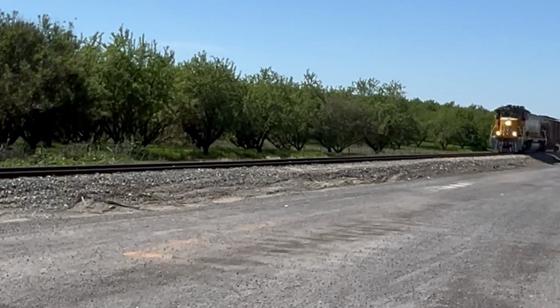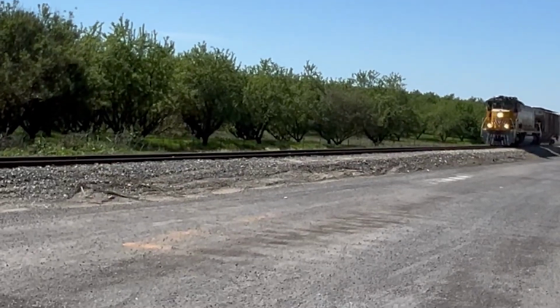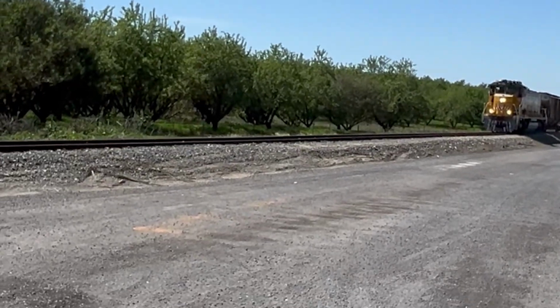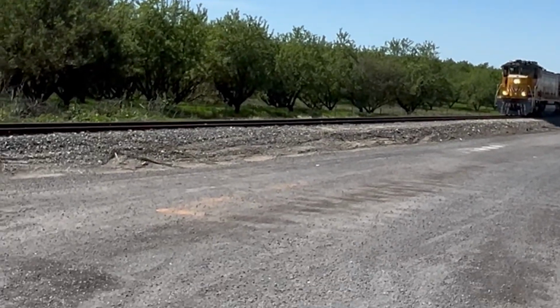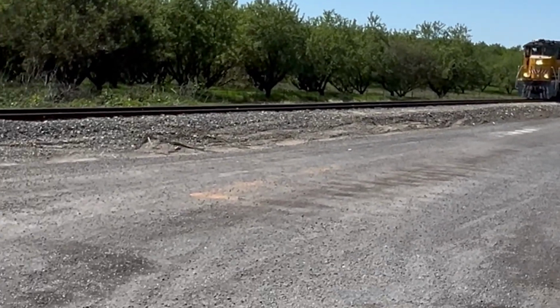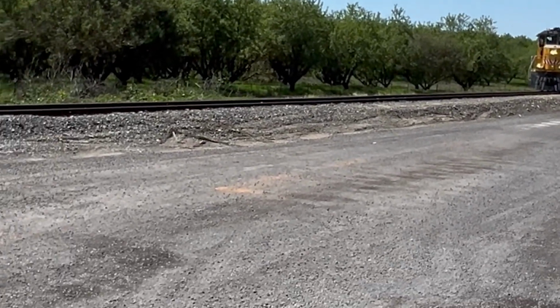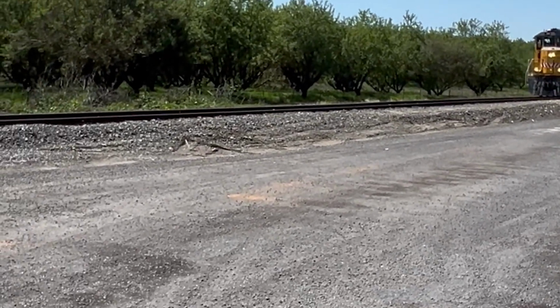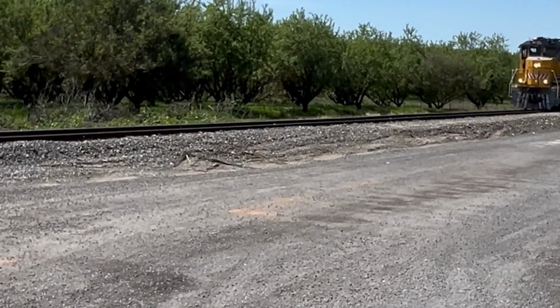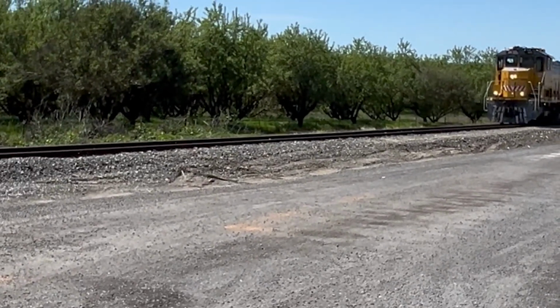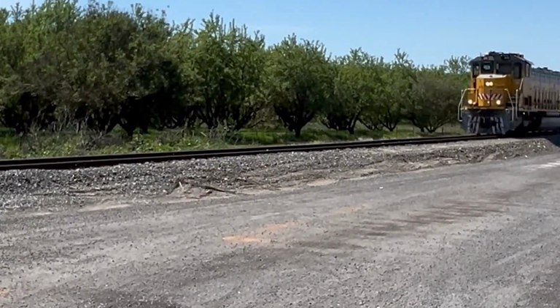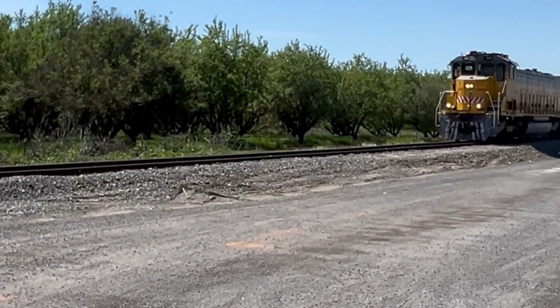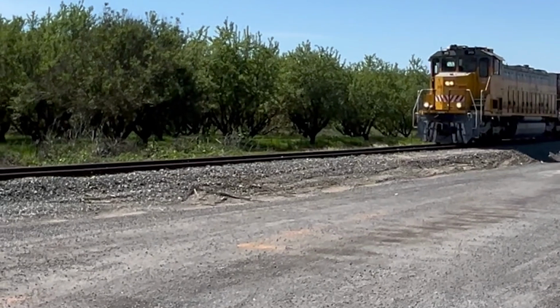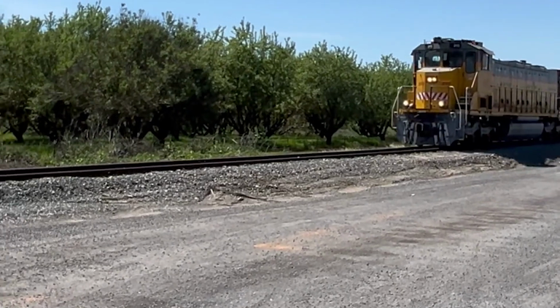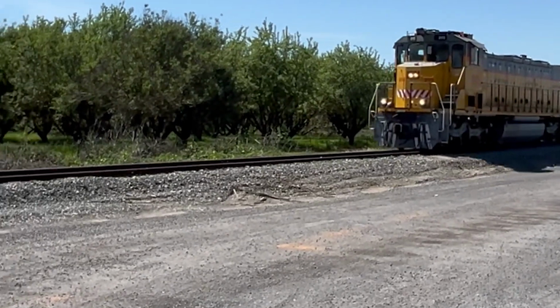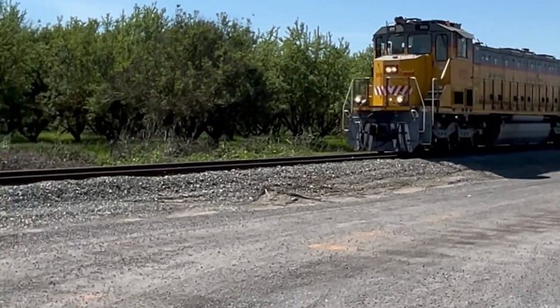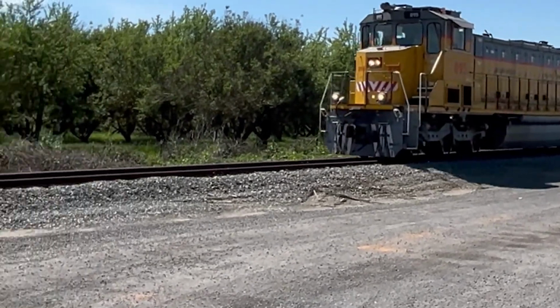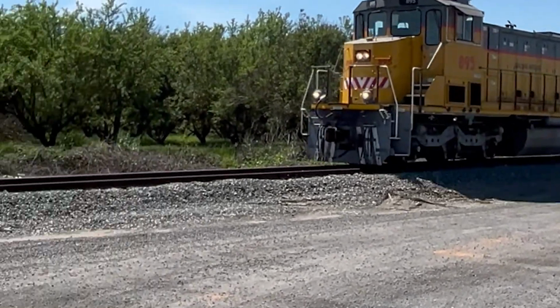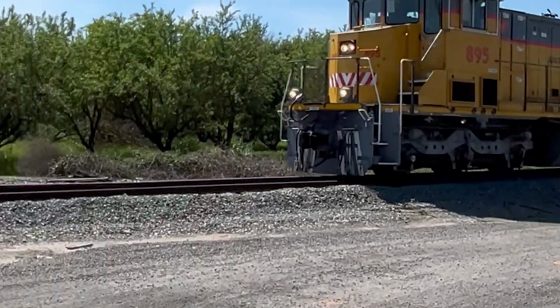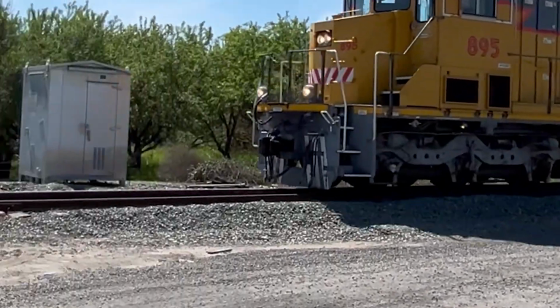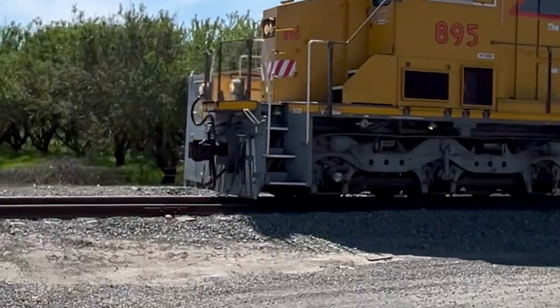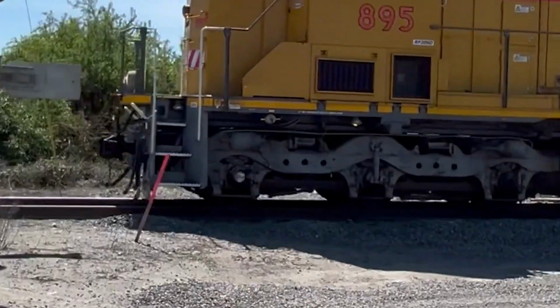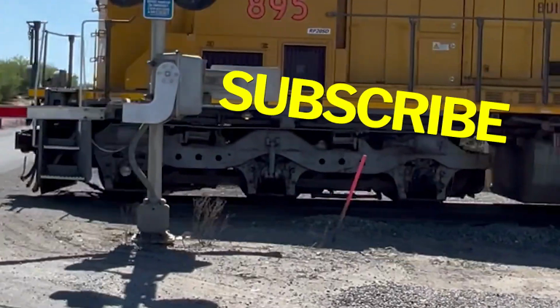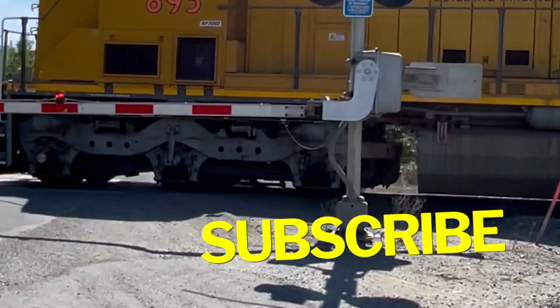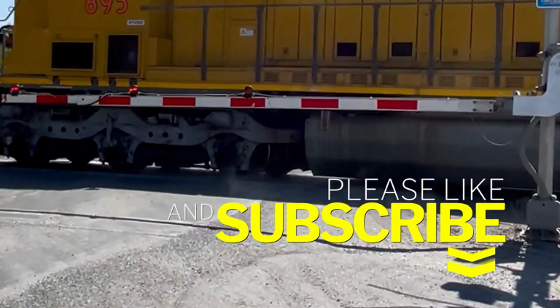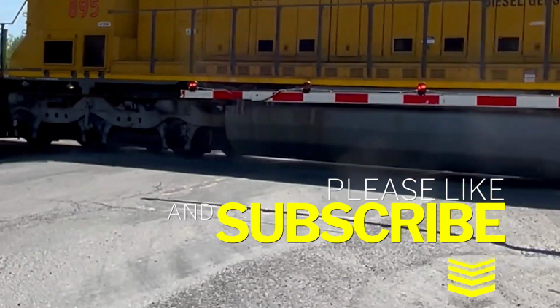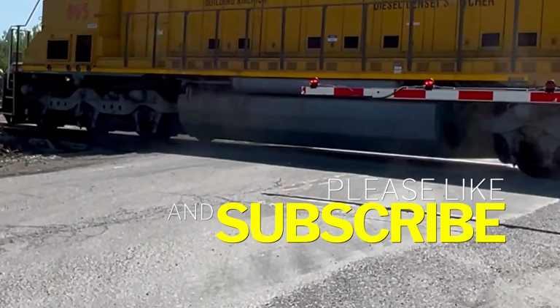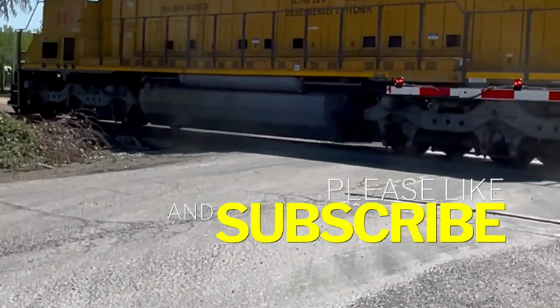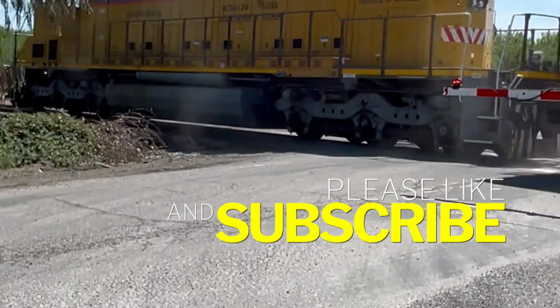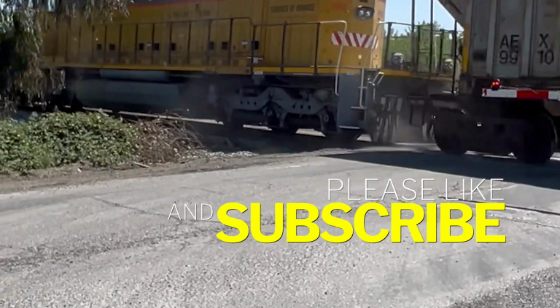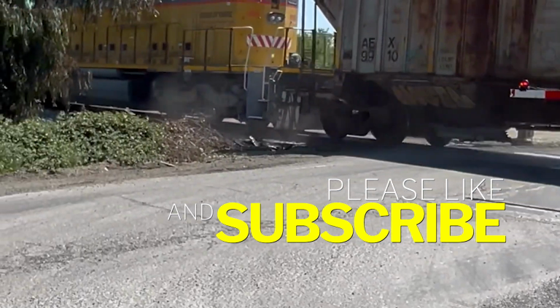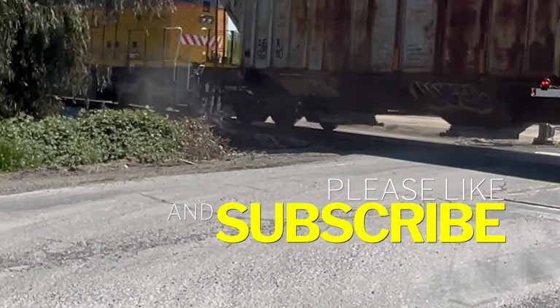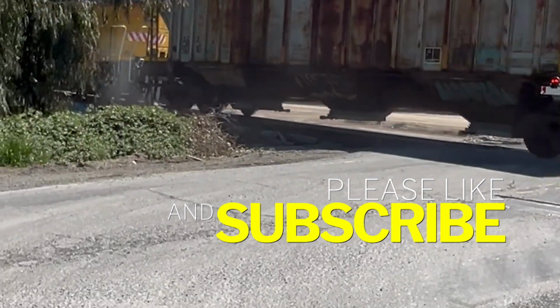Here's a Genset coming down the track. It's only pulling one car. It's making a delivery of some ballast to a repair site further down the tracks. Thanks for watching.